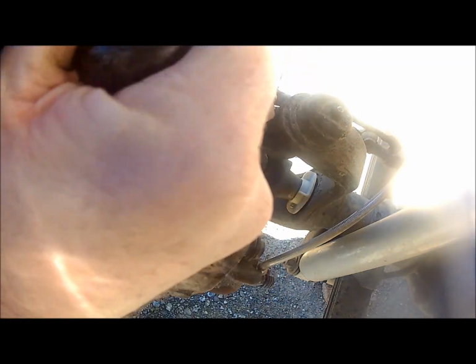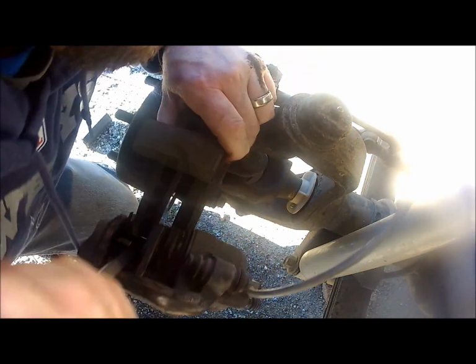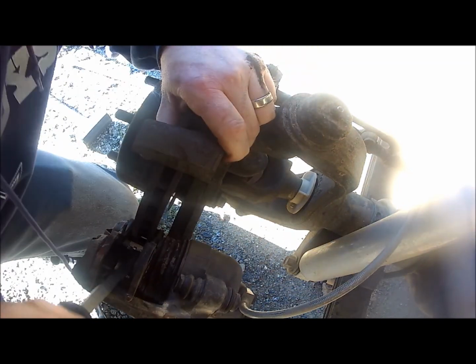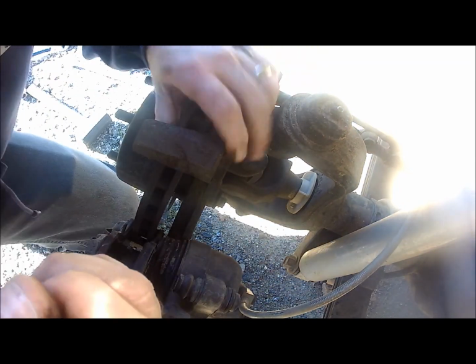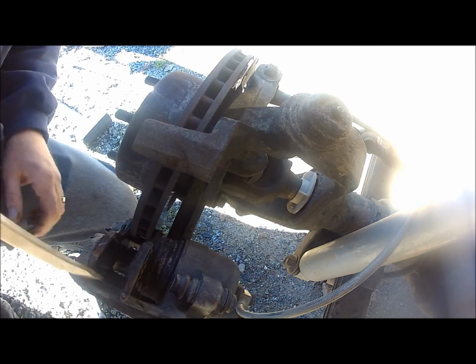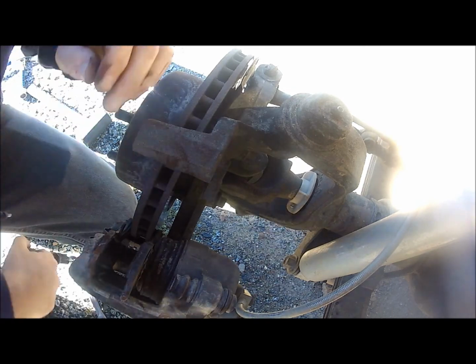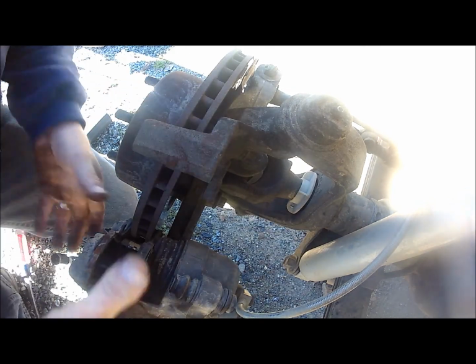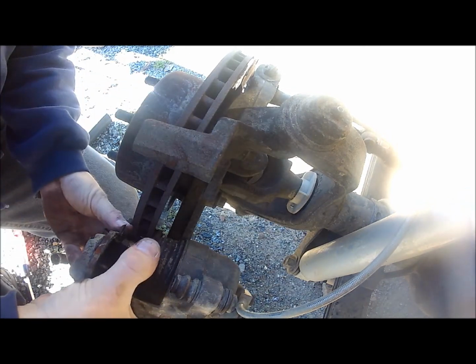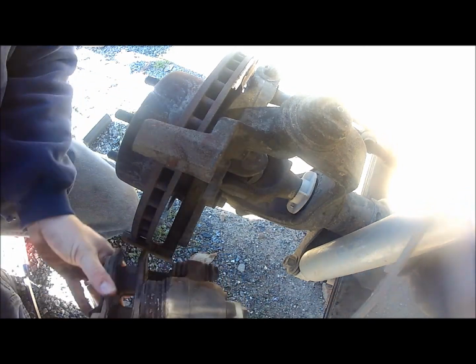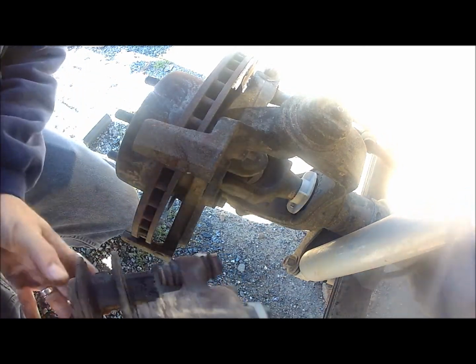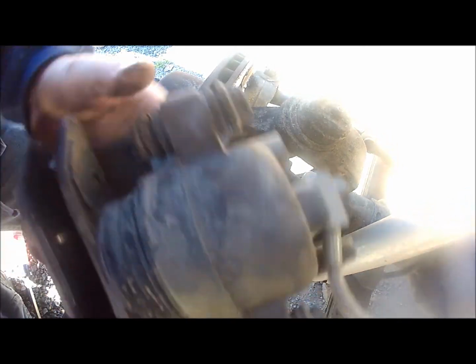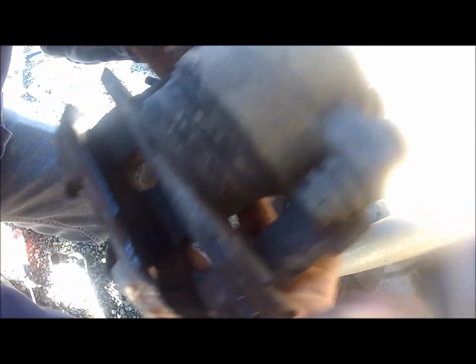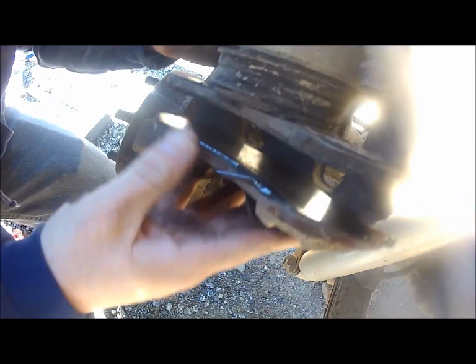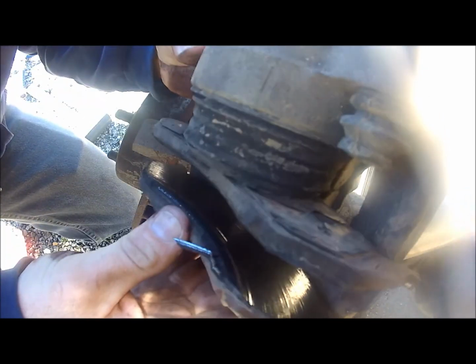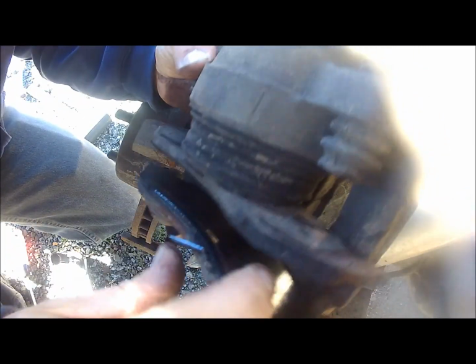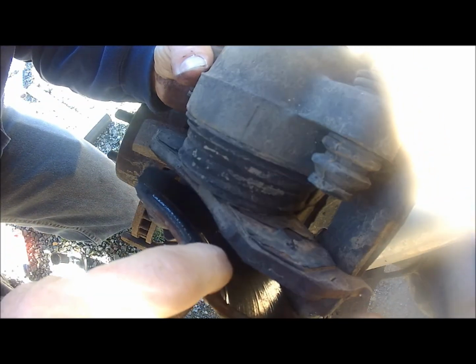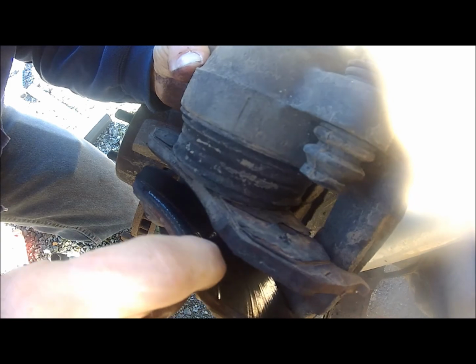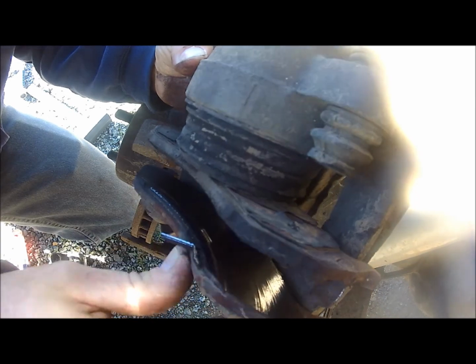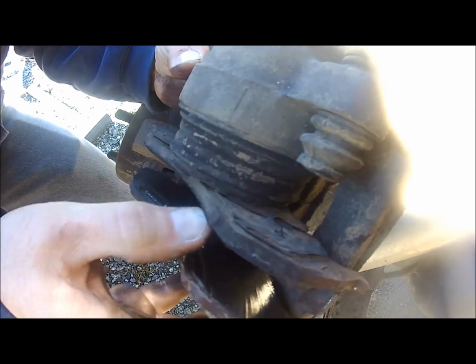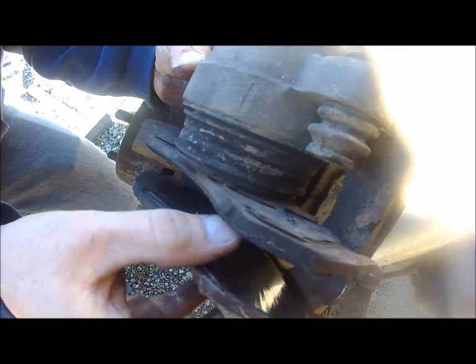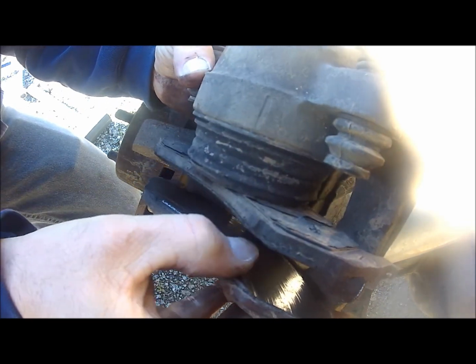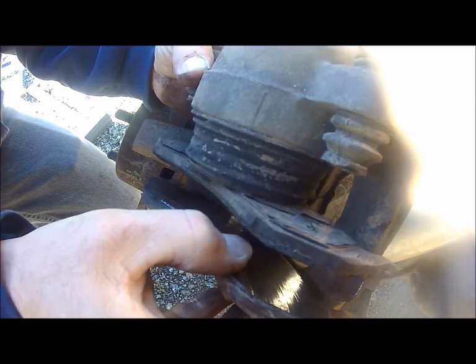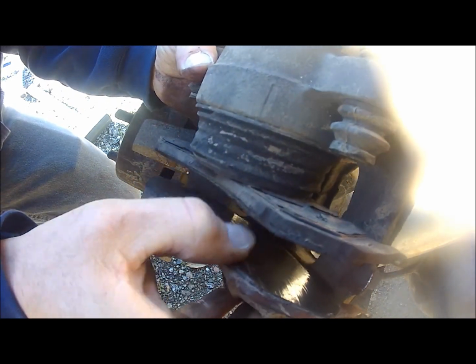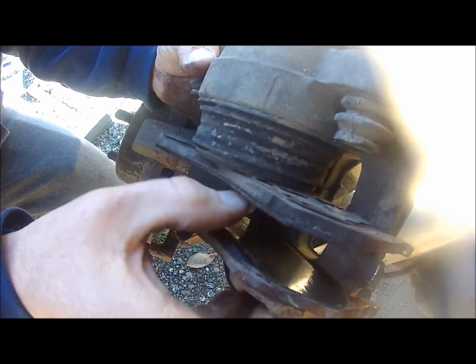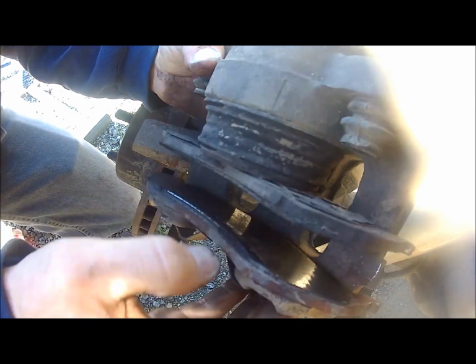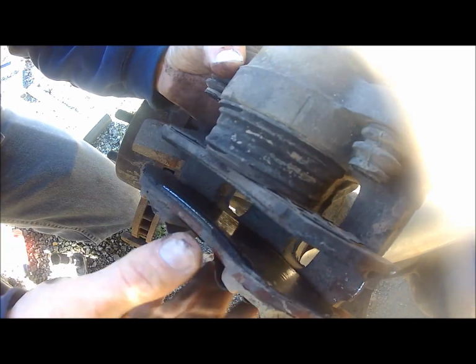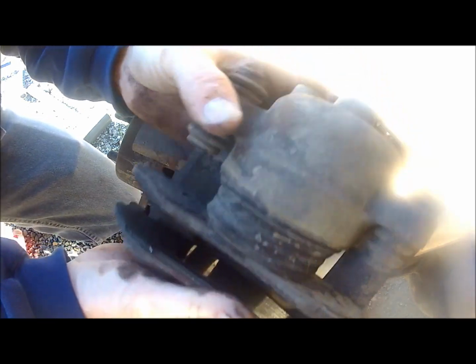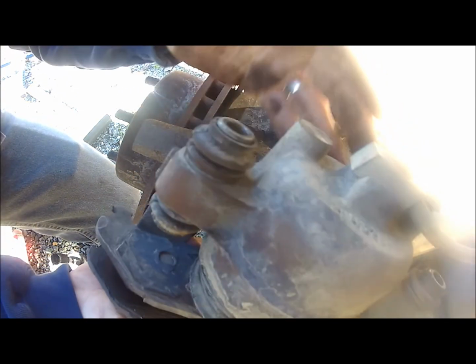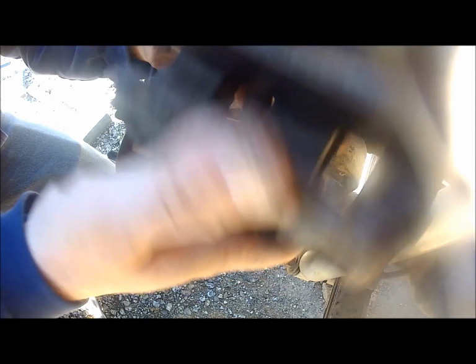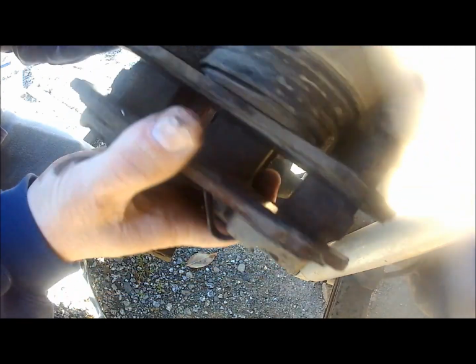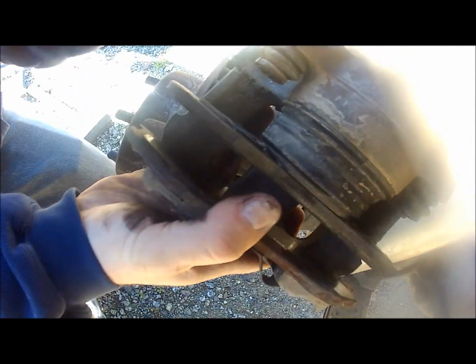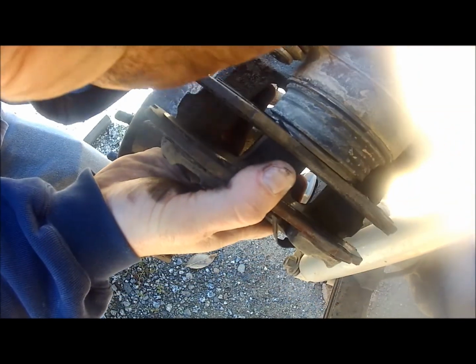Eventually the whole thing will just come loose and slide off. Once you have it off, you can set the caliper off to the side on the leaf spring or something that doesn't allow it to hang off the brake hose.